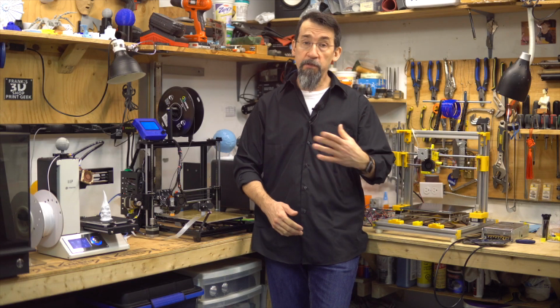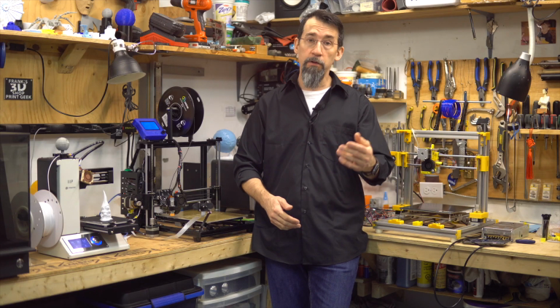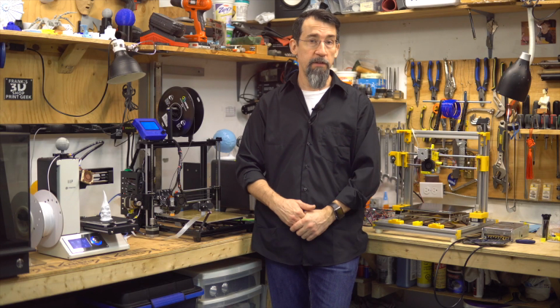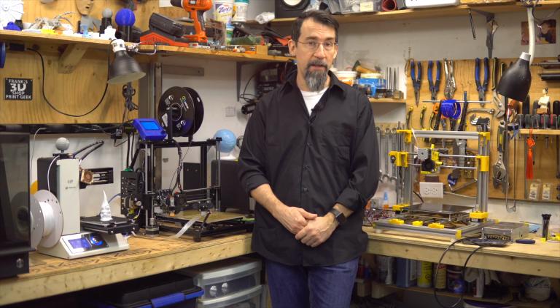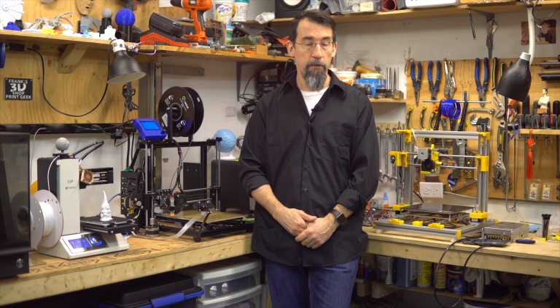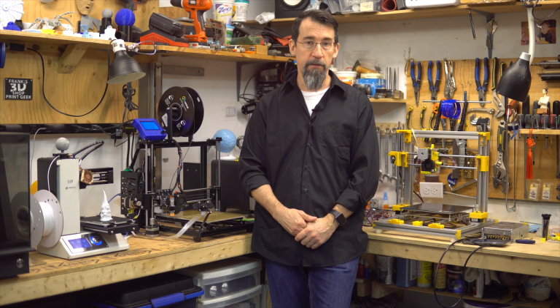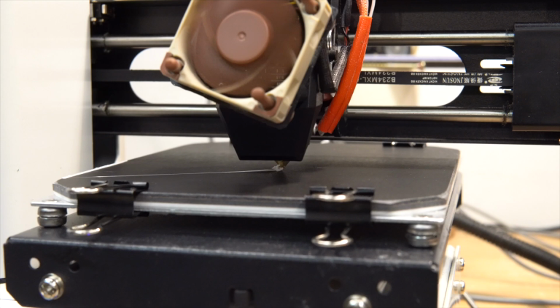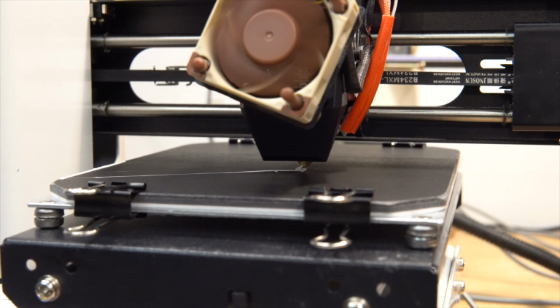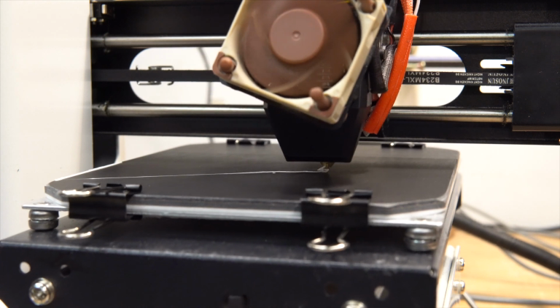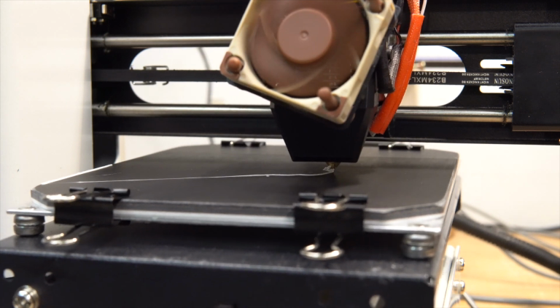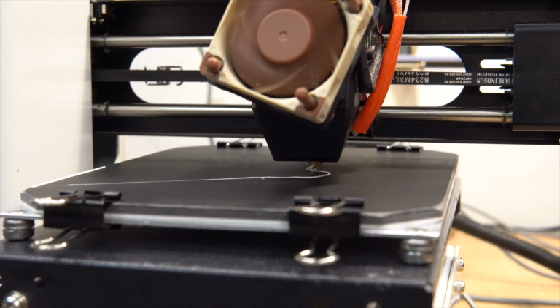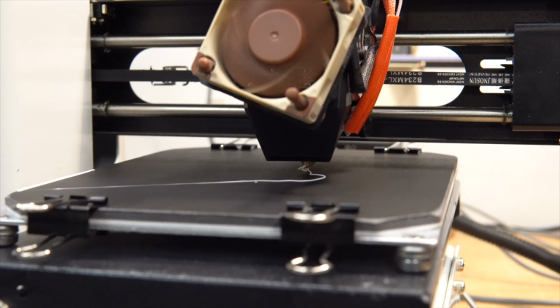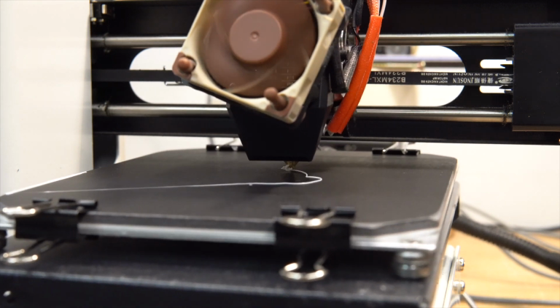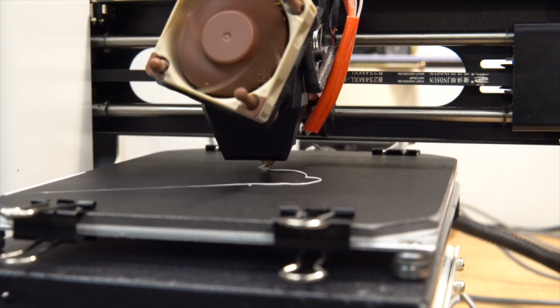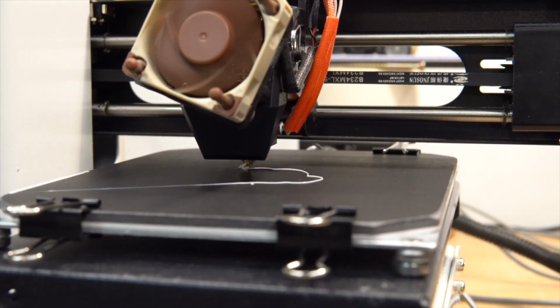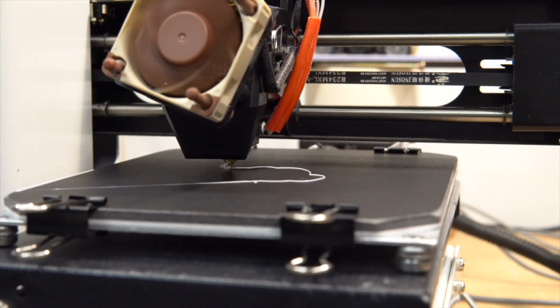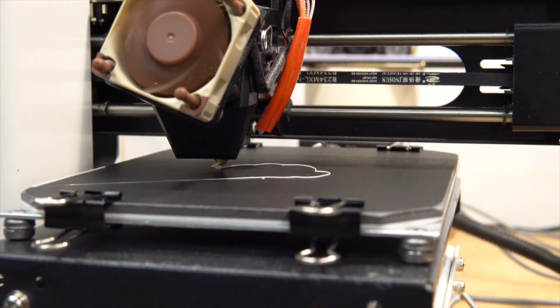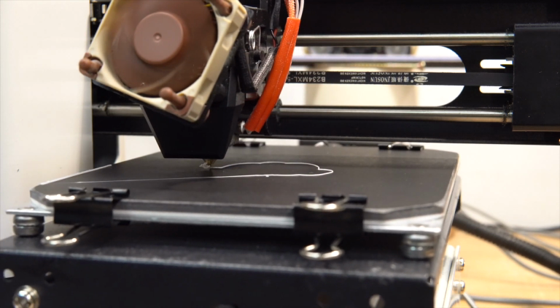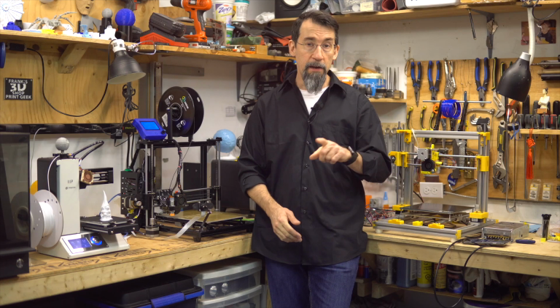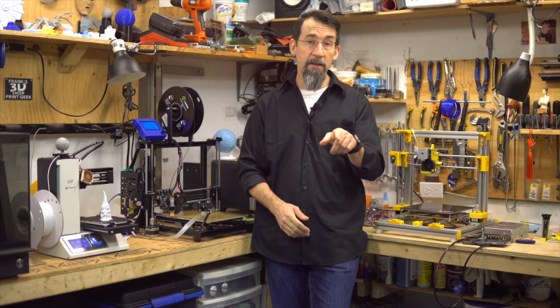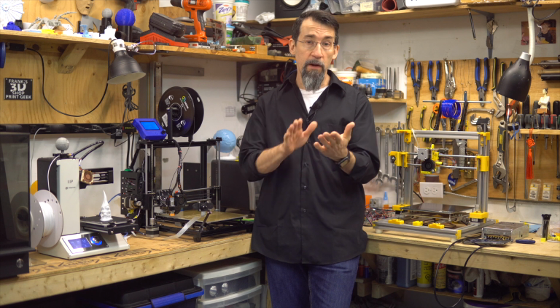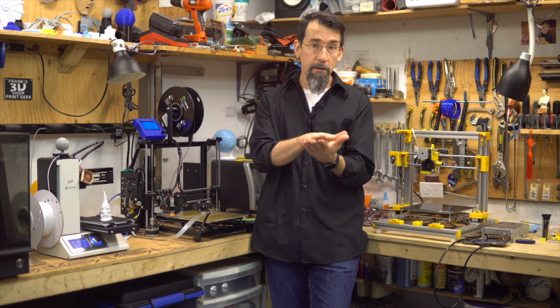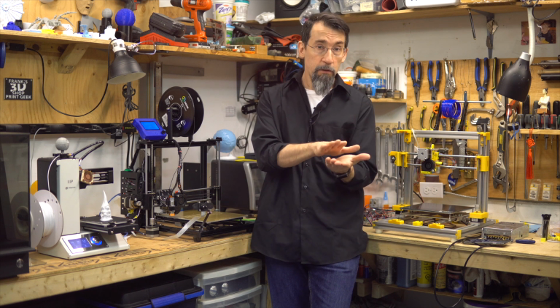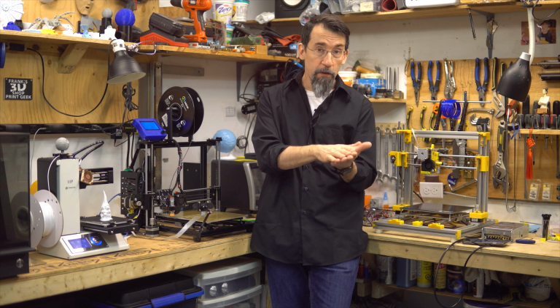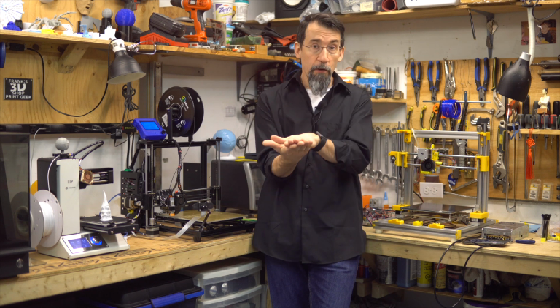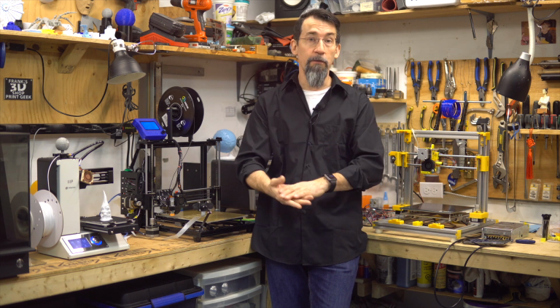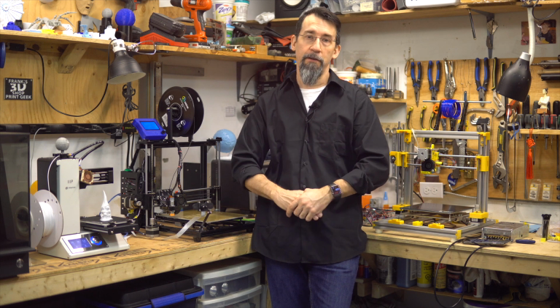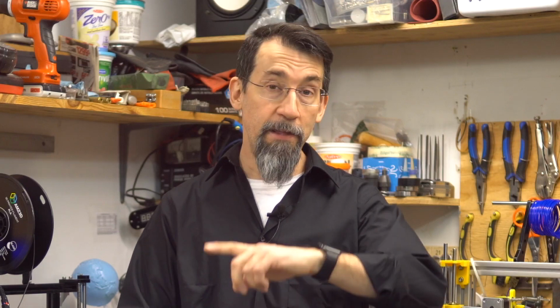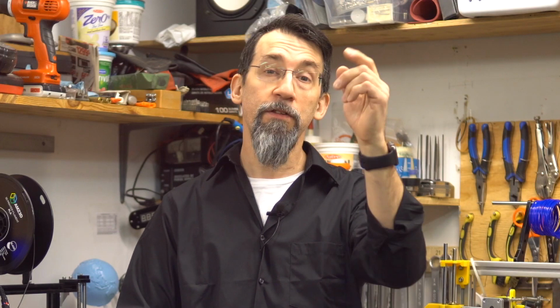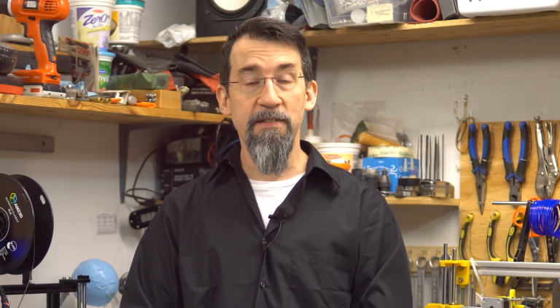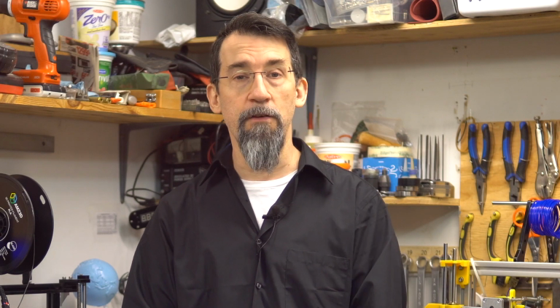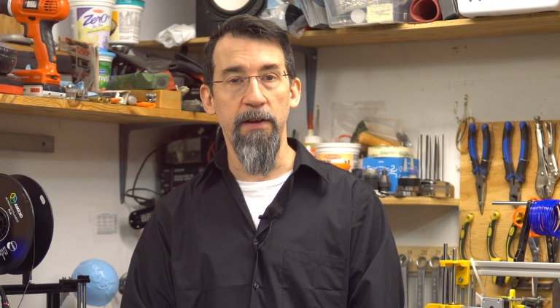I'm sold on this bed surface. Nothing to clear after the print, just start a new print. And if you mess up one side, you just turn it over. Another time saver for me.